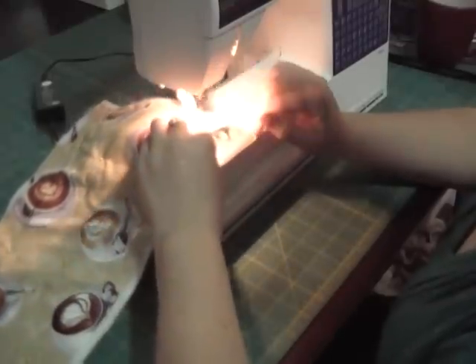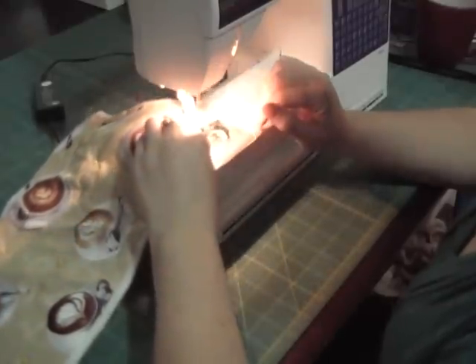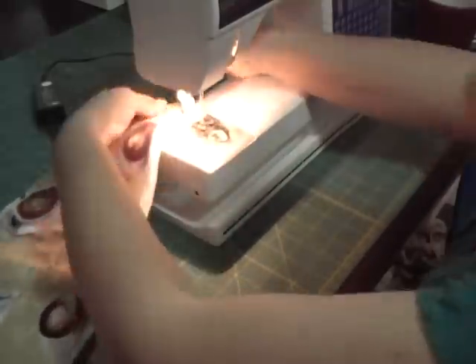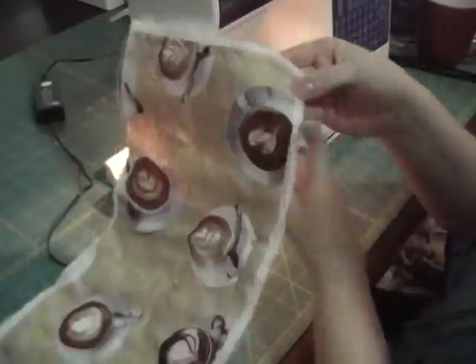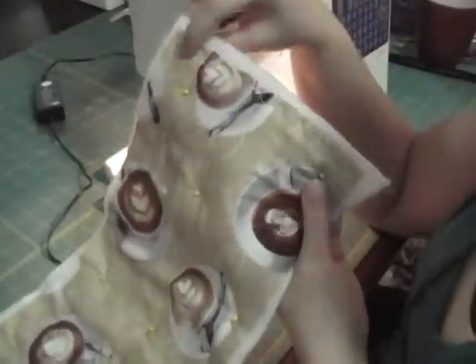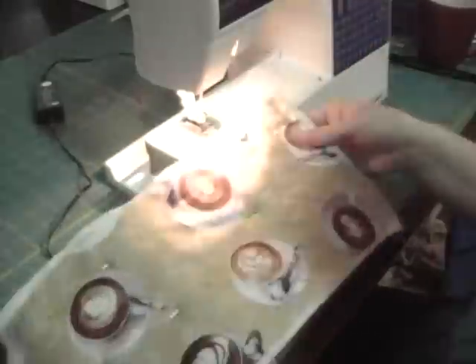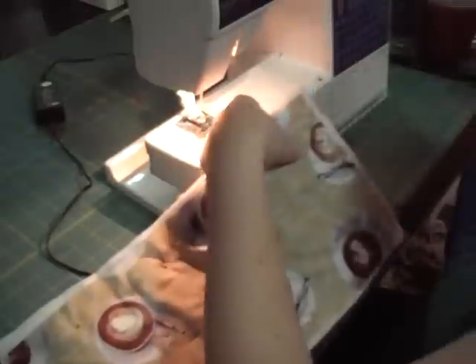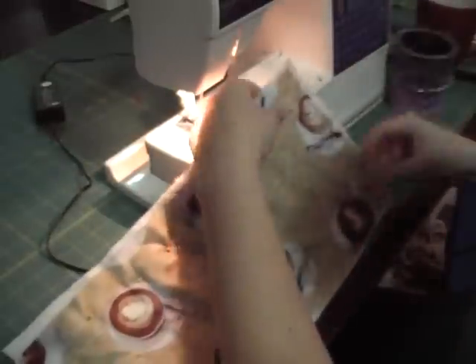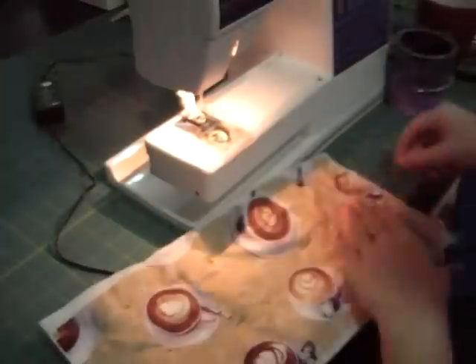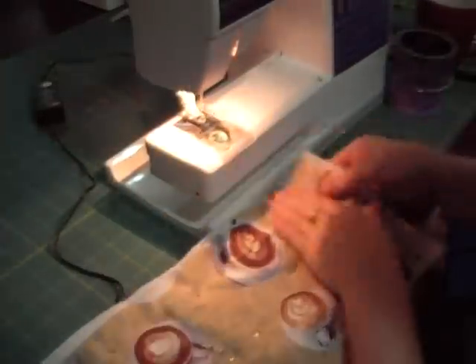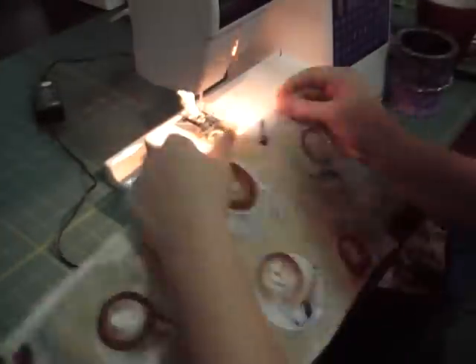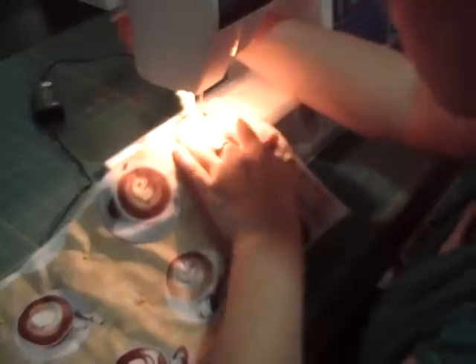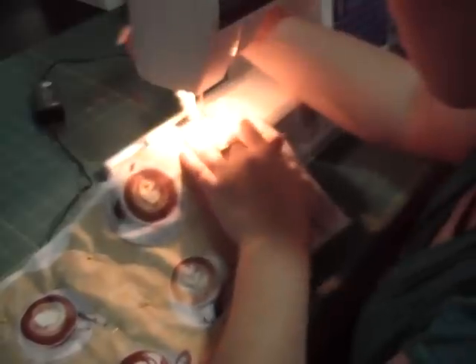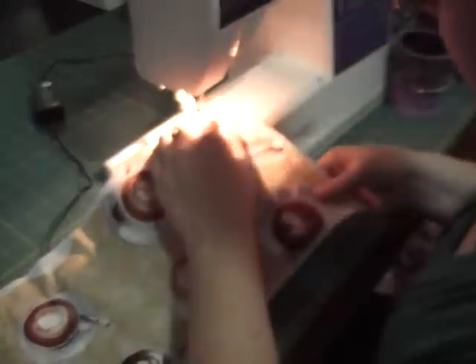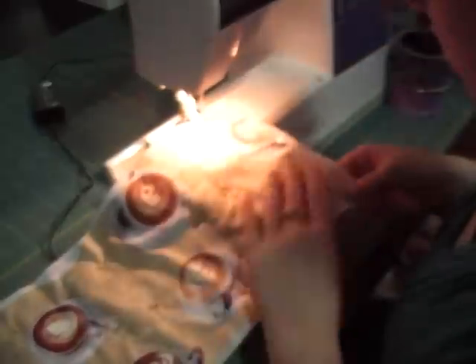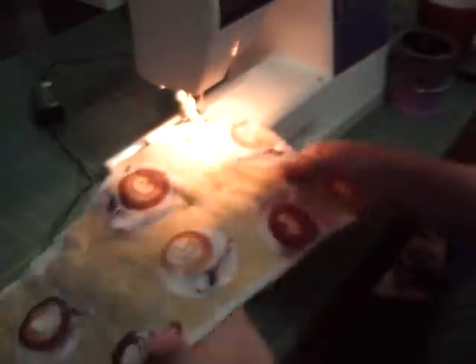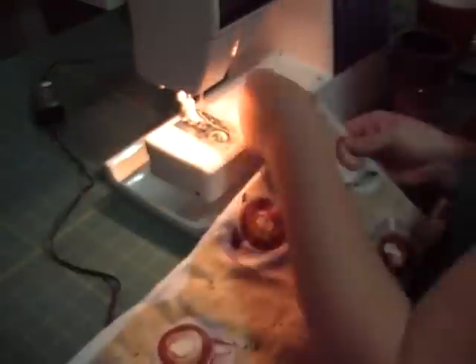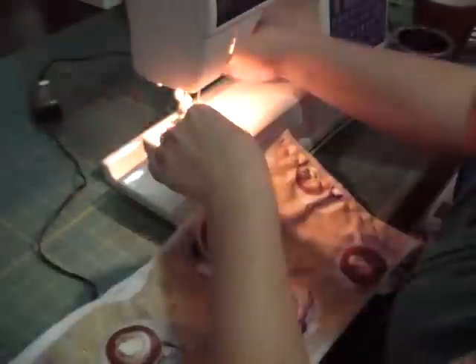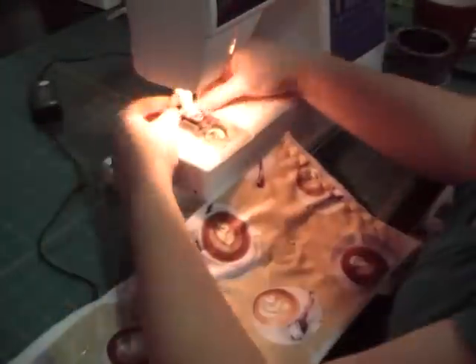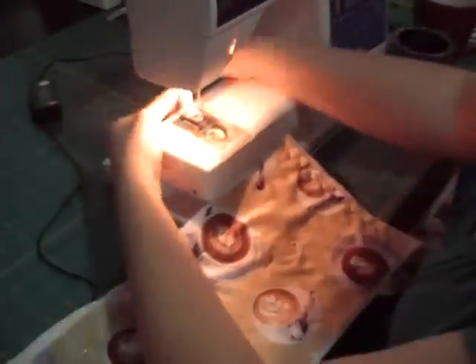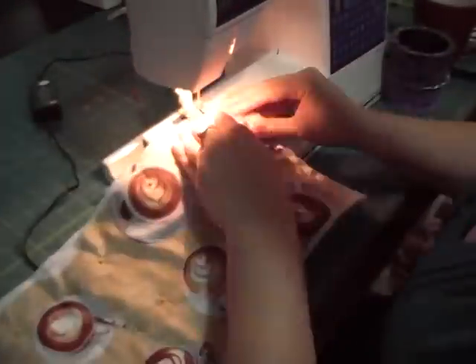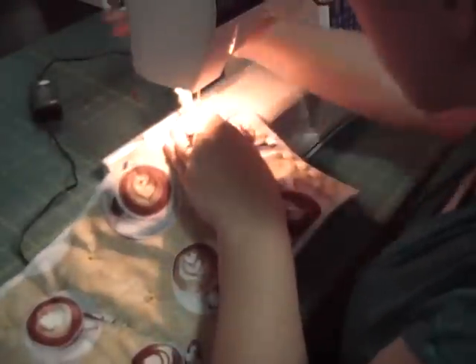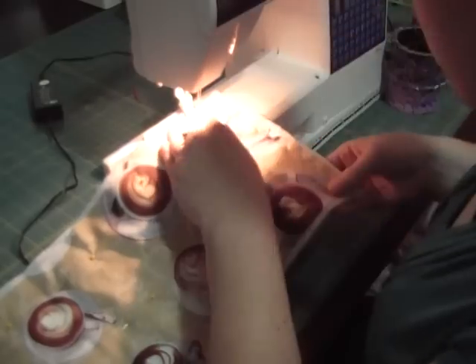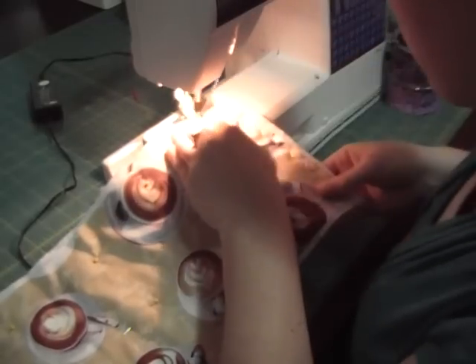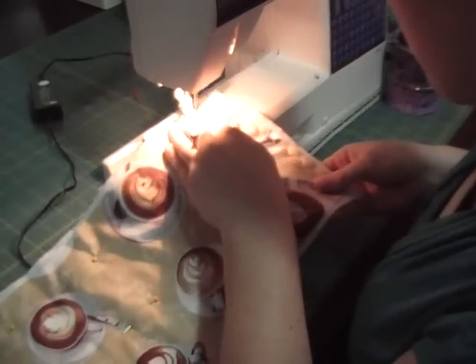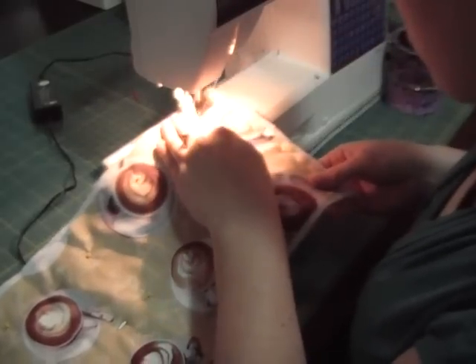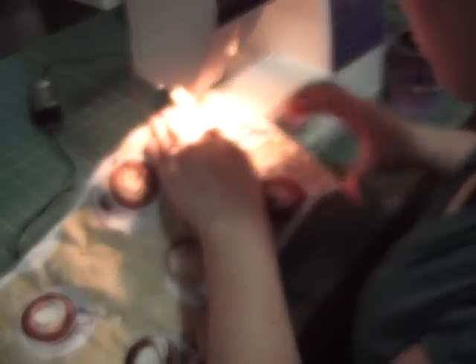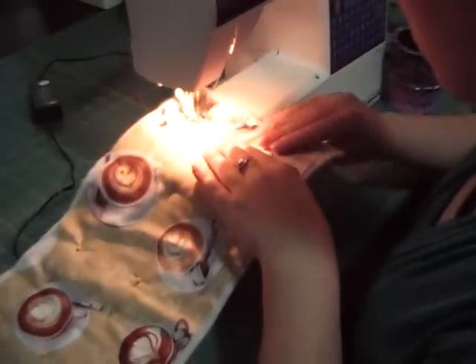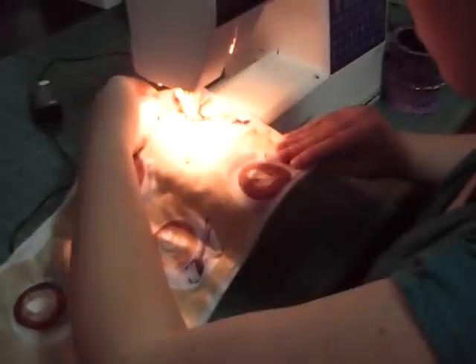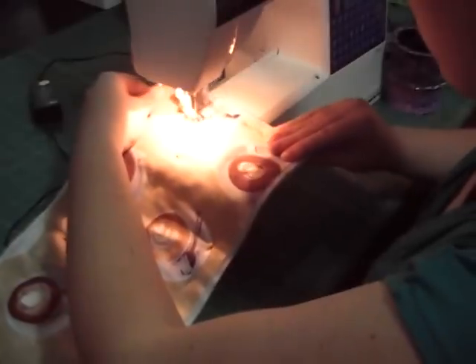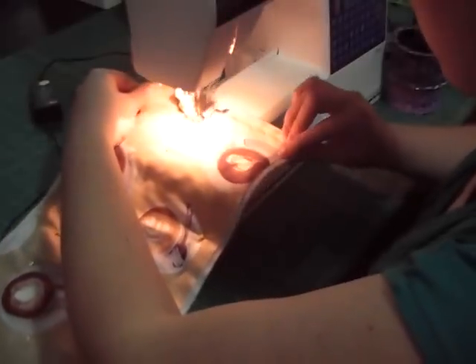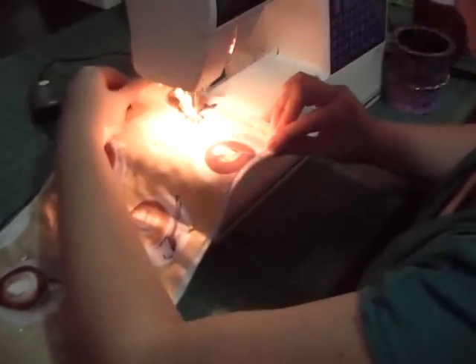On my machine I used an S-stitch and I did this about one inch apart across the fabric. This can take some time so be patient with it and stay steady.